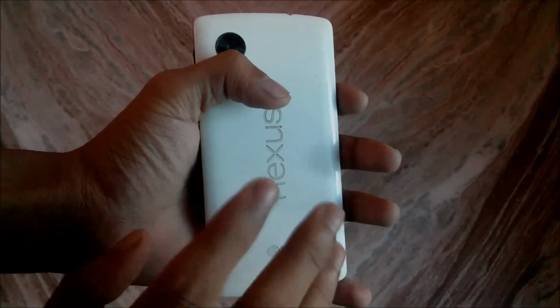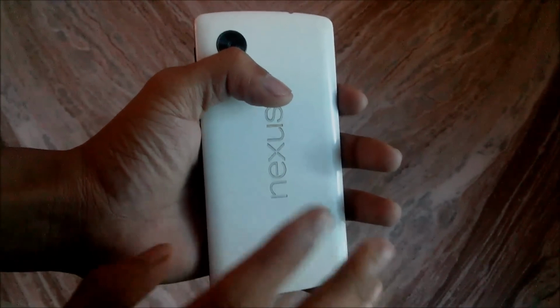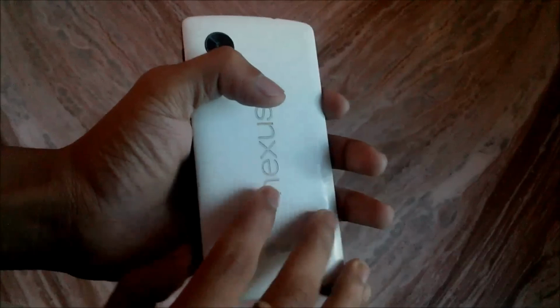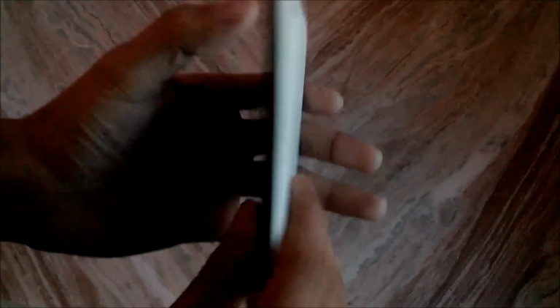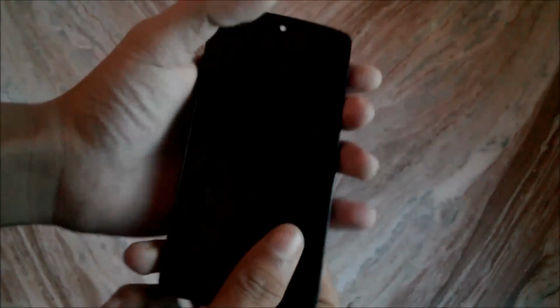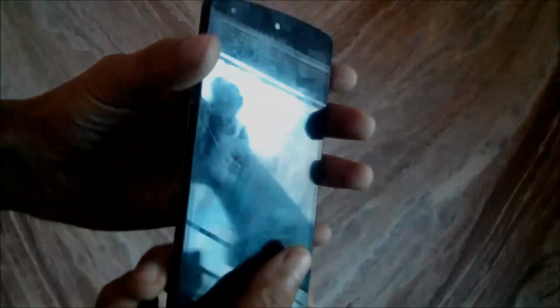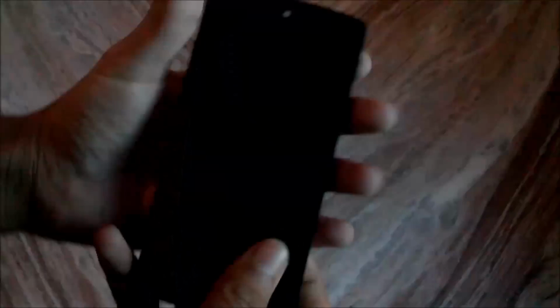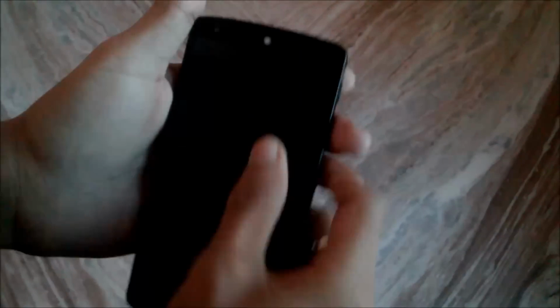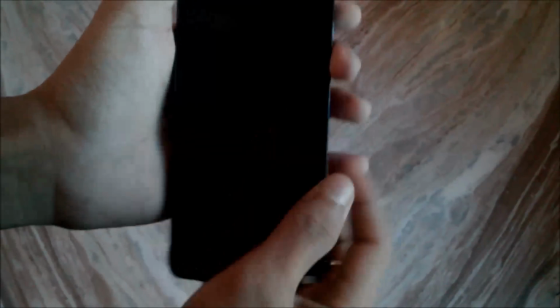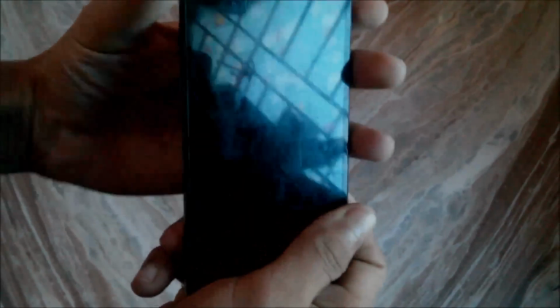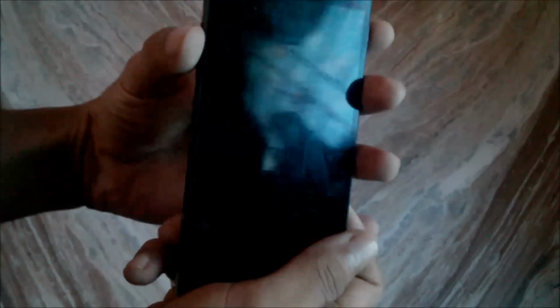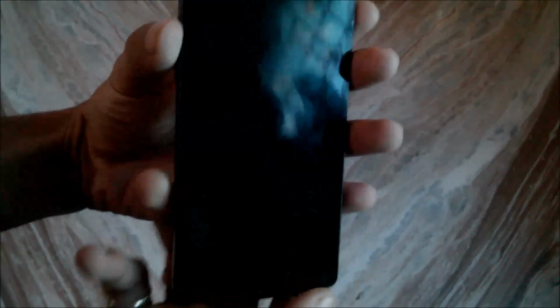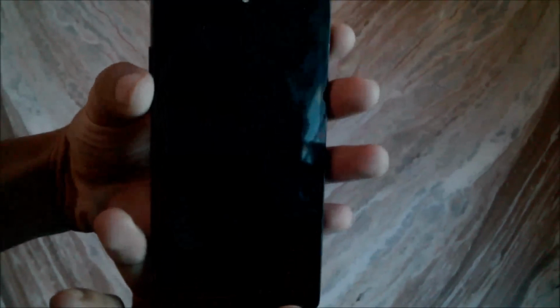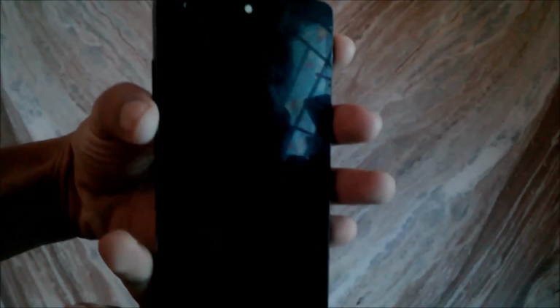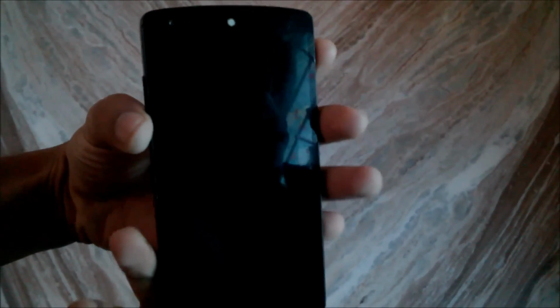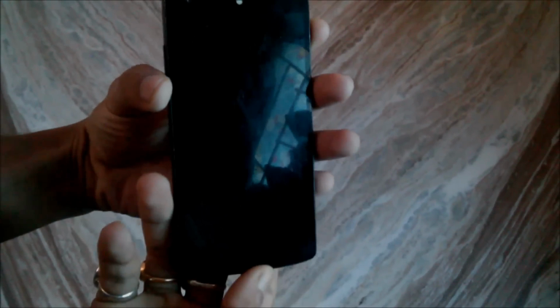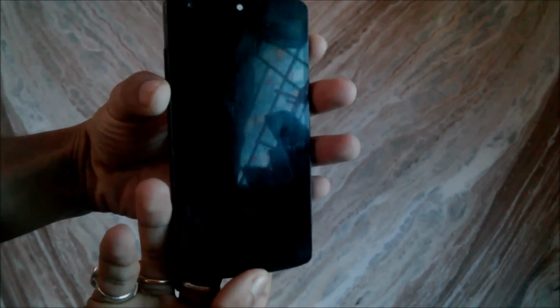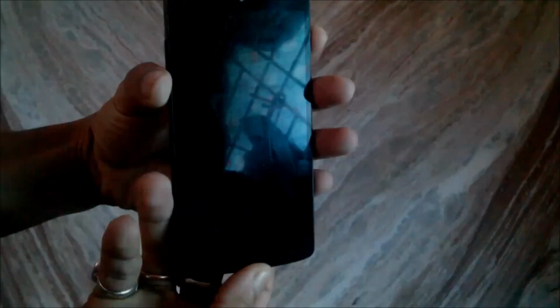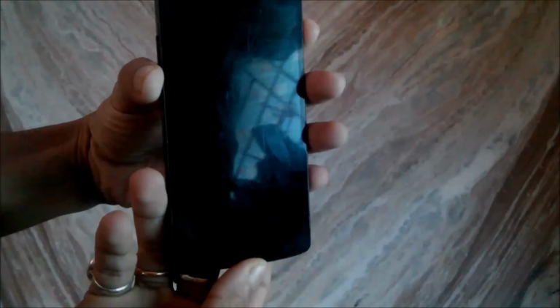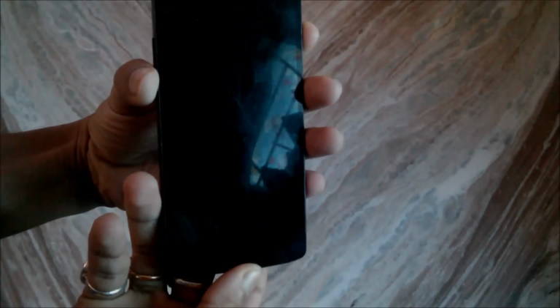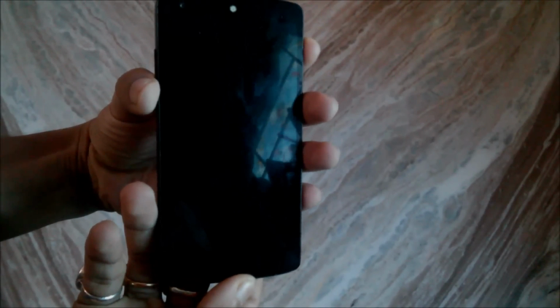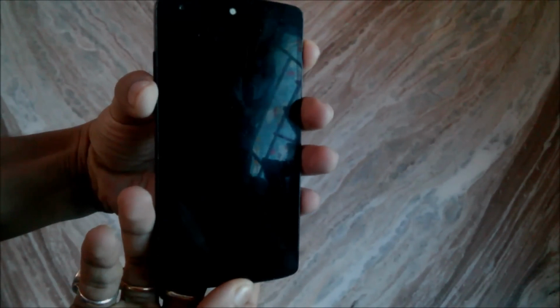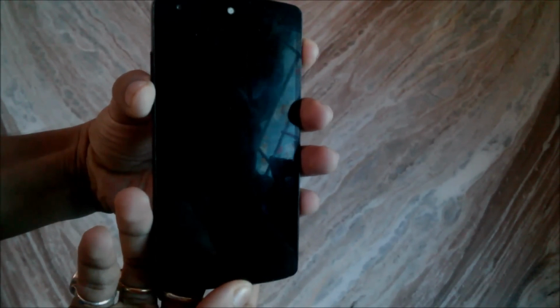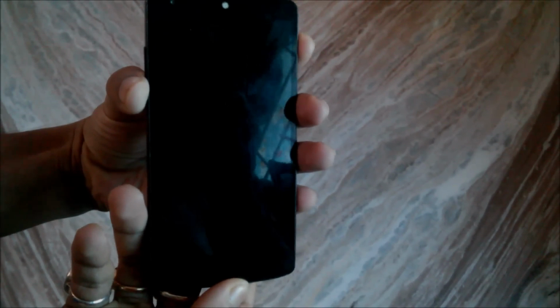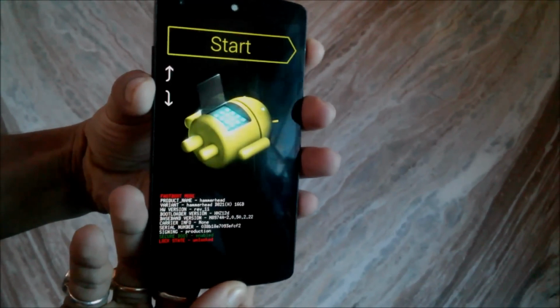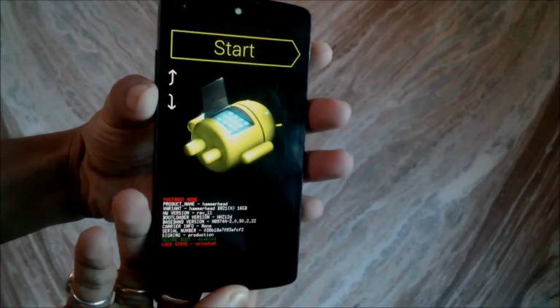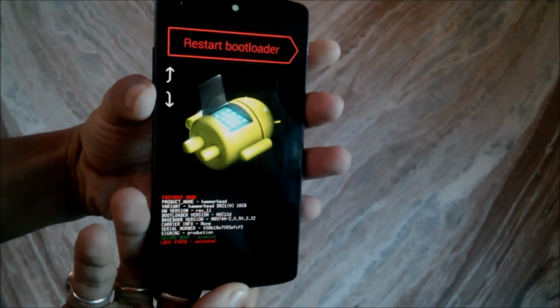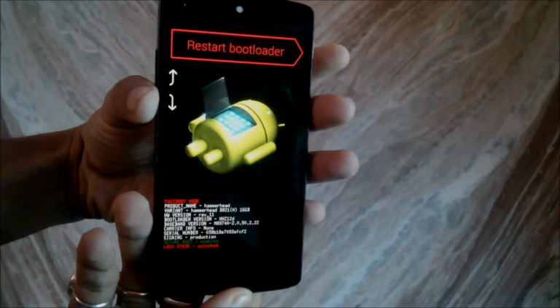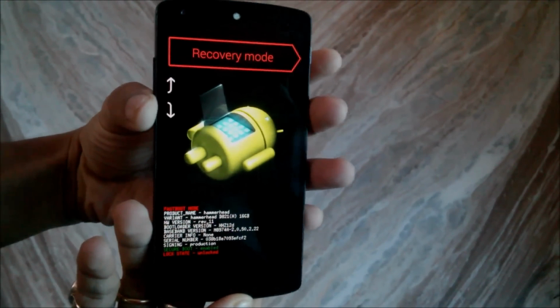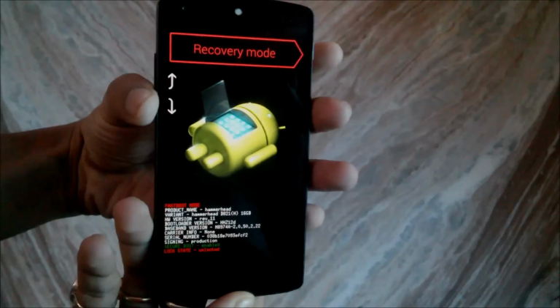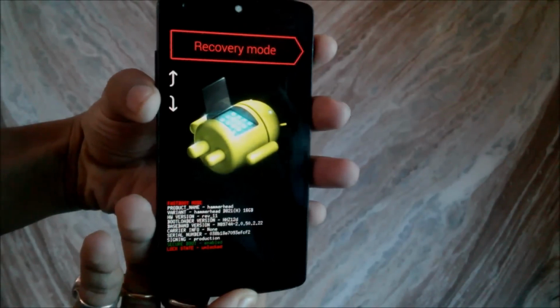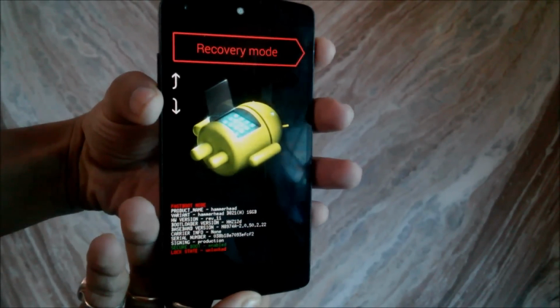After doing all these things, let's follow the tutorial. Just press and hold your volume down and power button at the same time like this, and navigate to recovery mode.